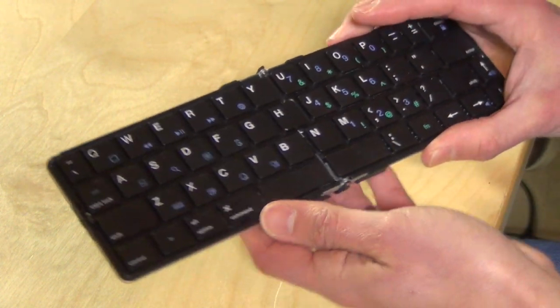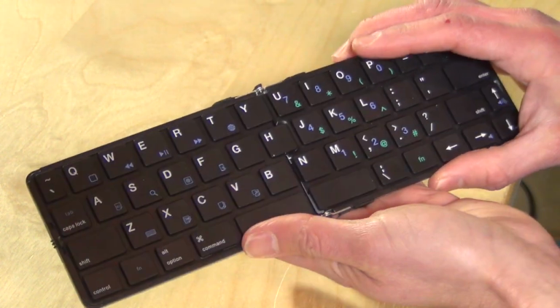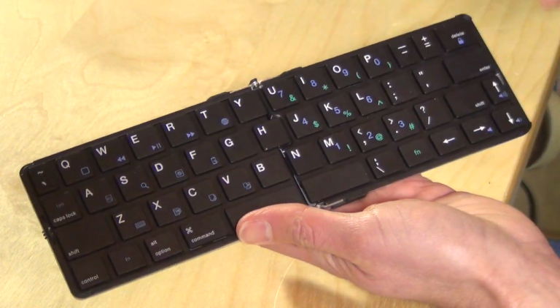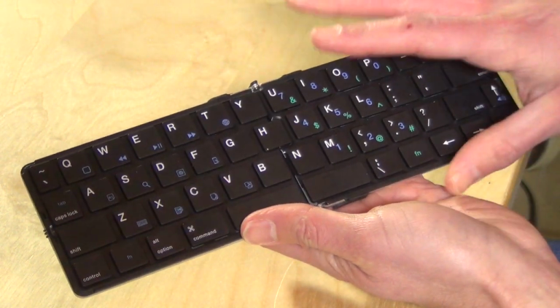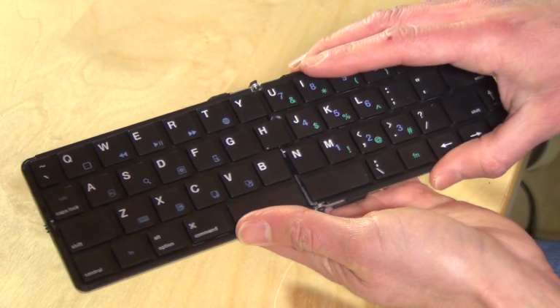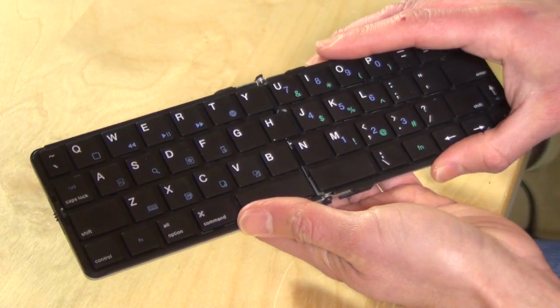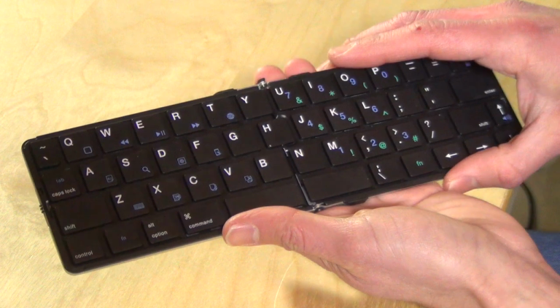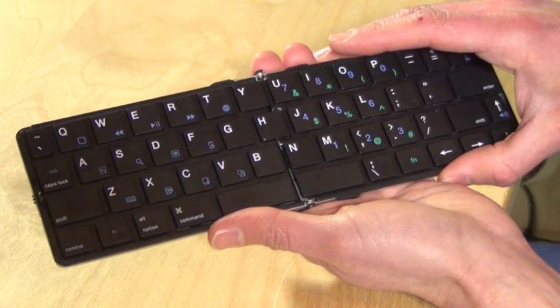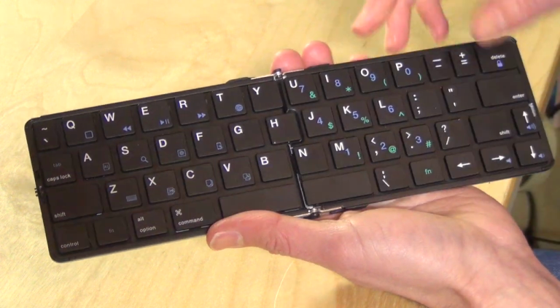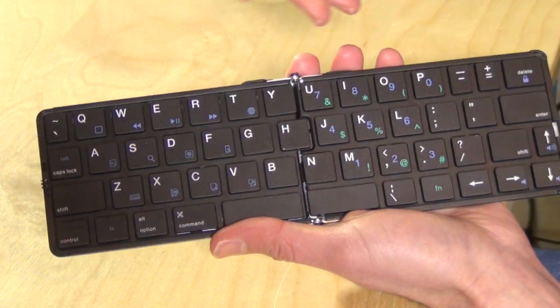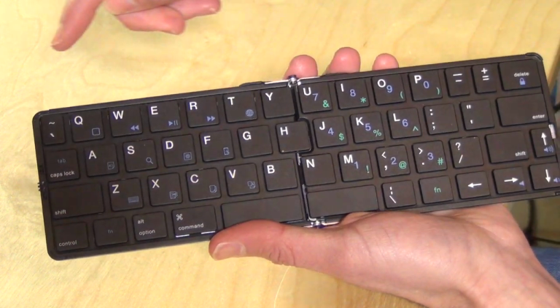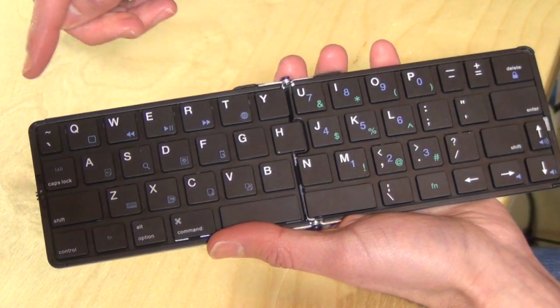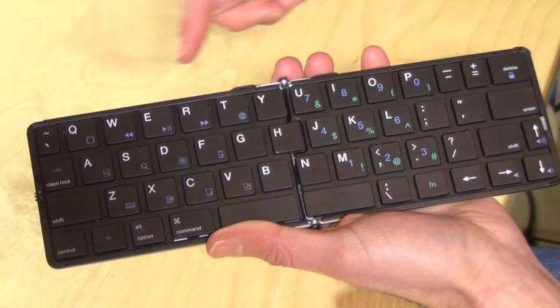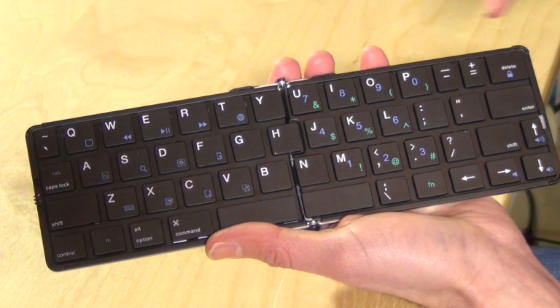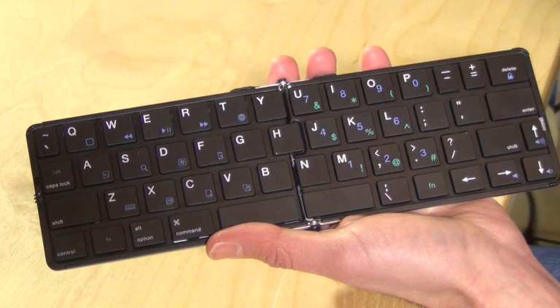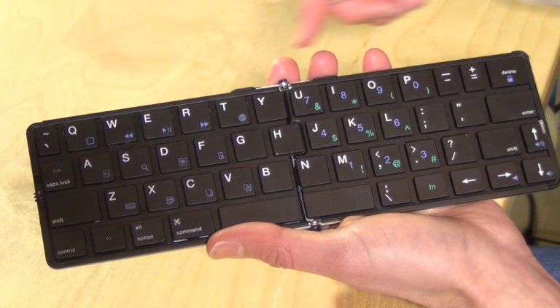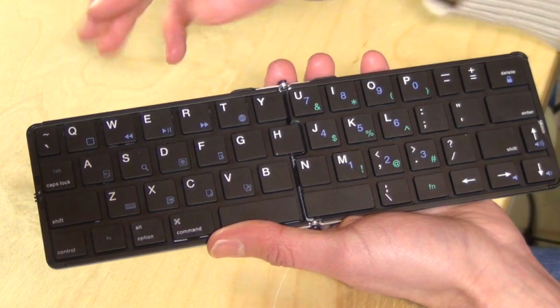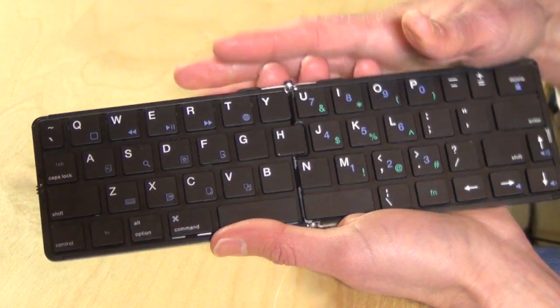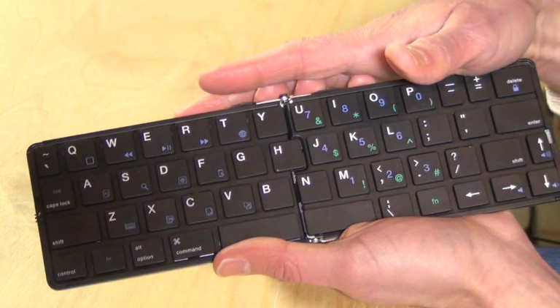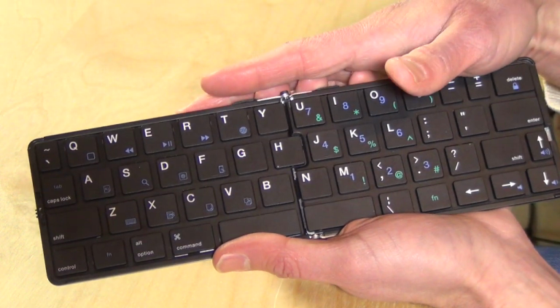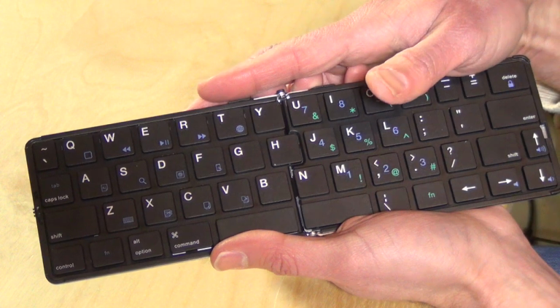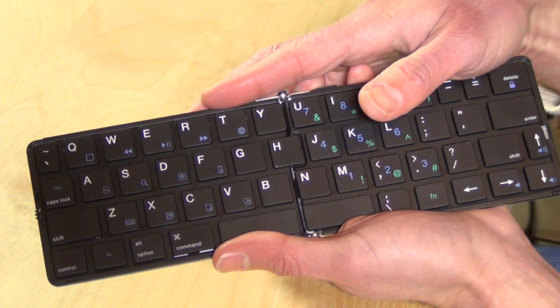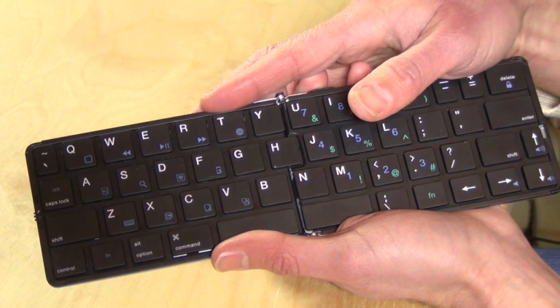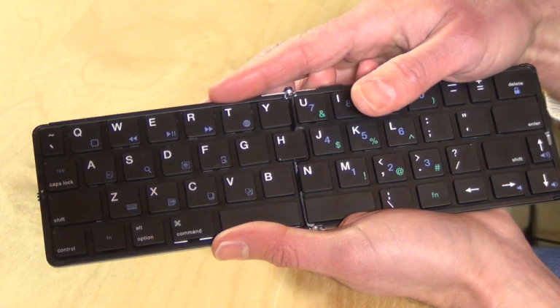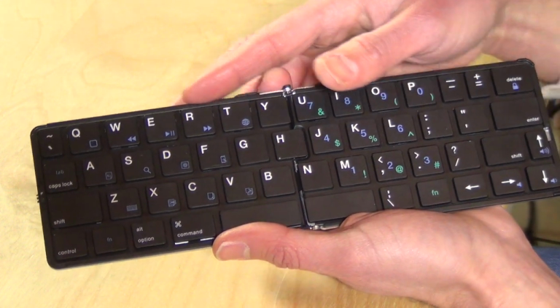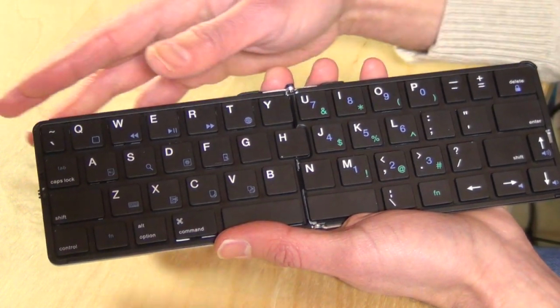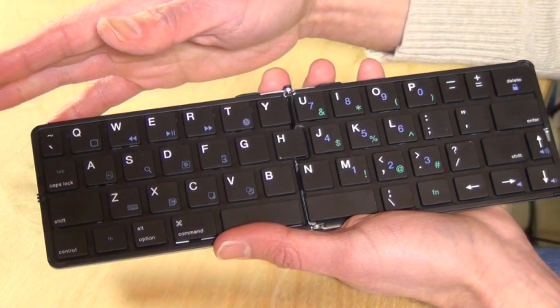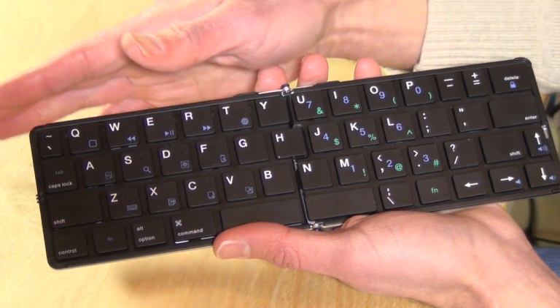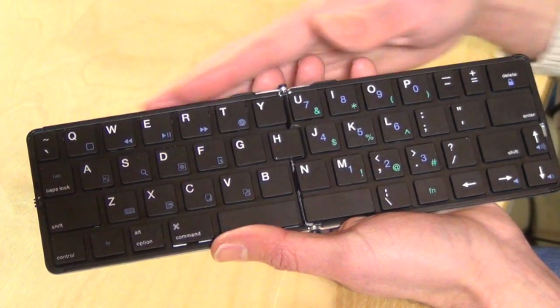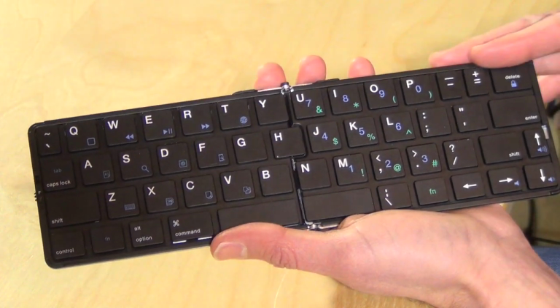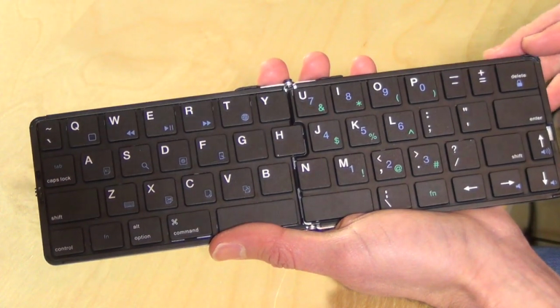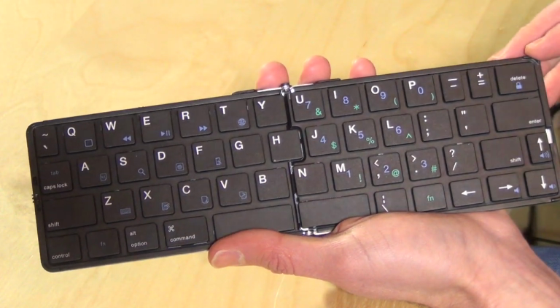The problem though isn't the size of the keys, it's the lack of them. You'll notice what's missing is a number row, and I know they wanted to get something small and compact, but you're basically omitting really important keys — the numbers.